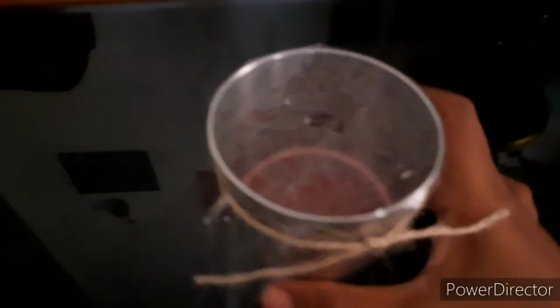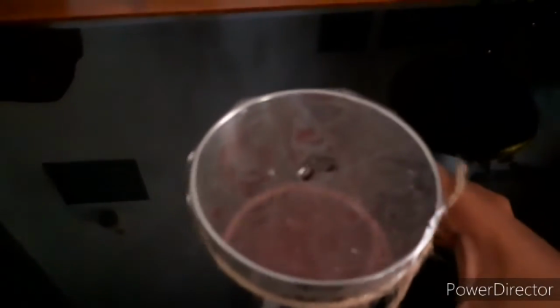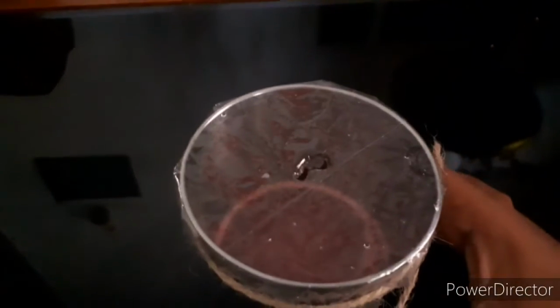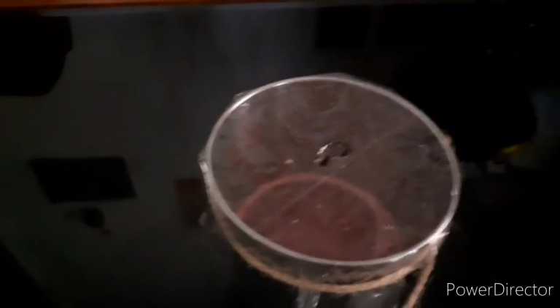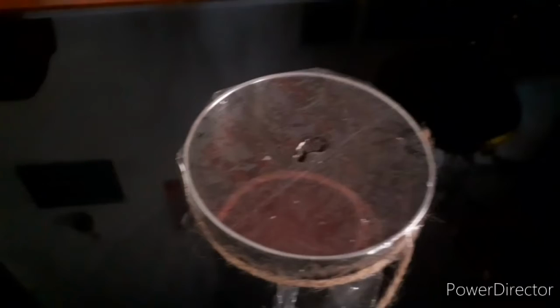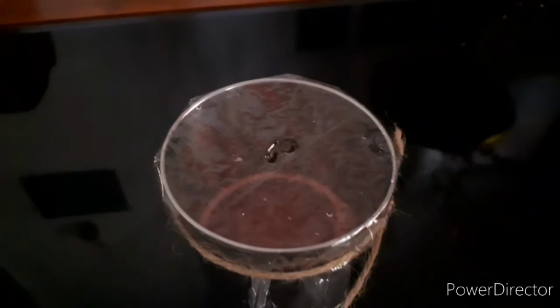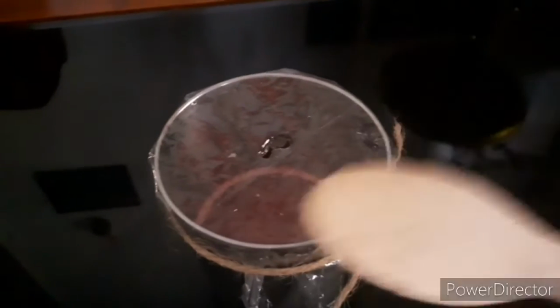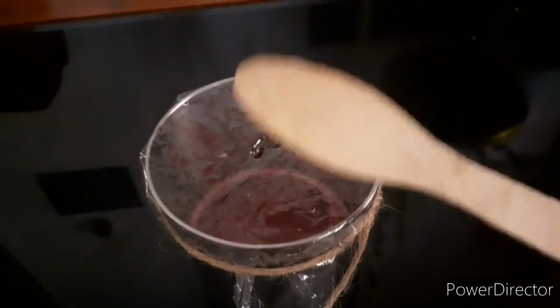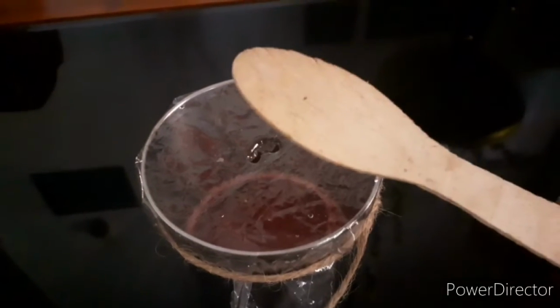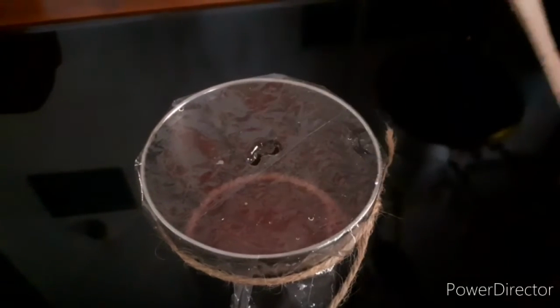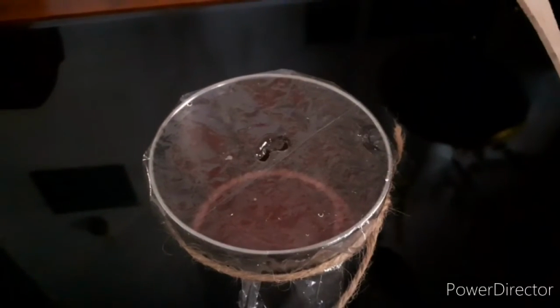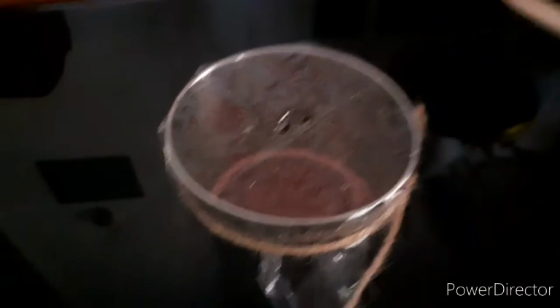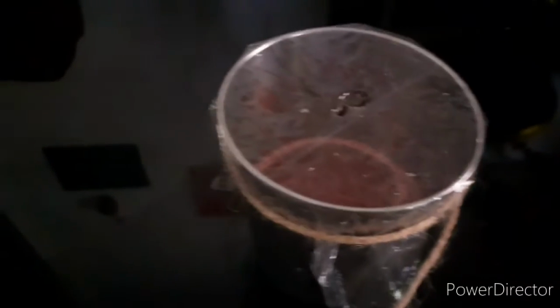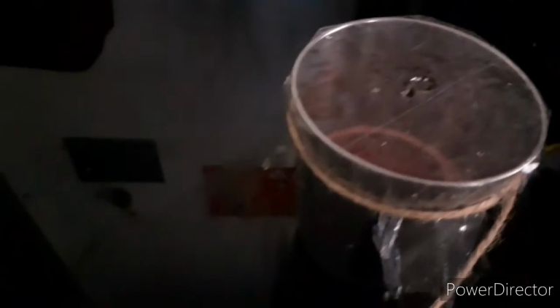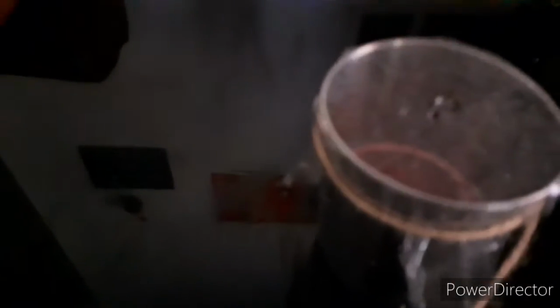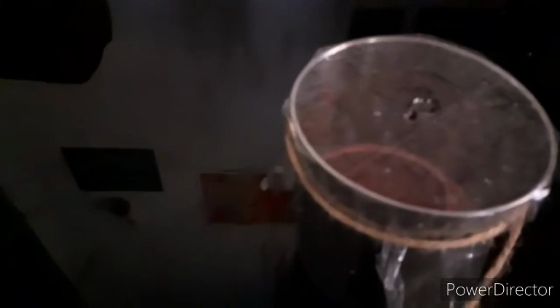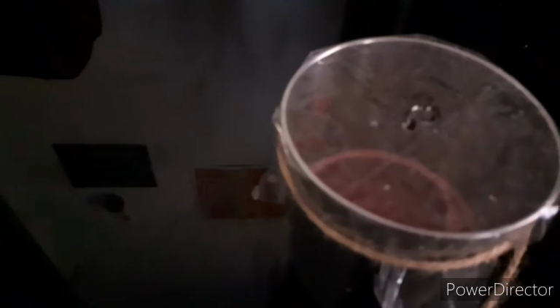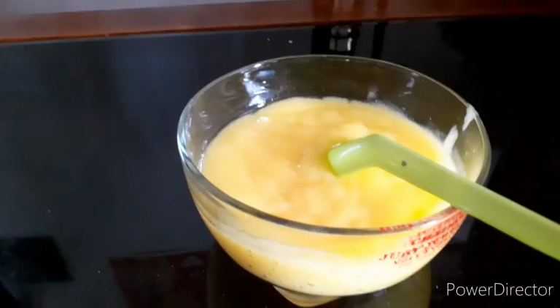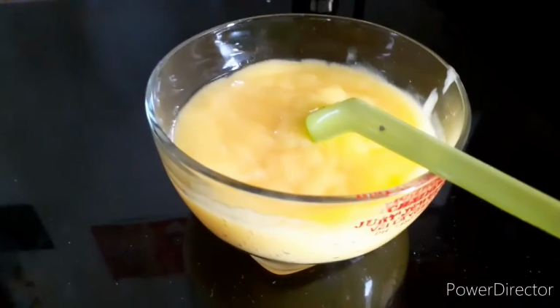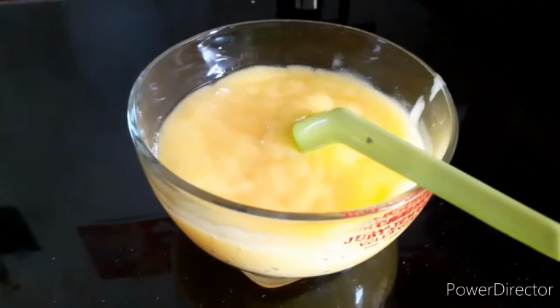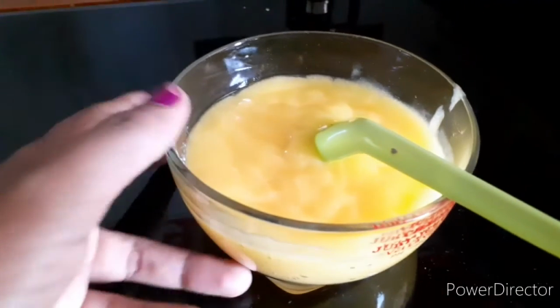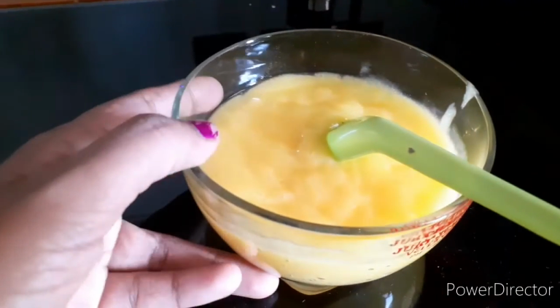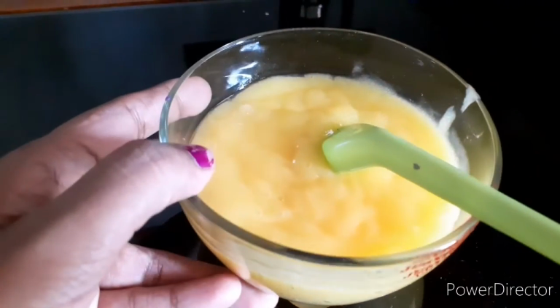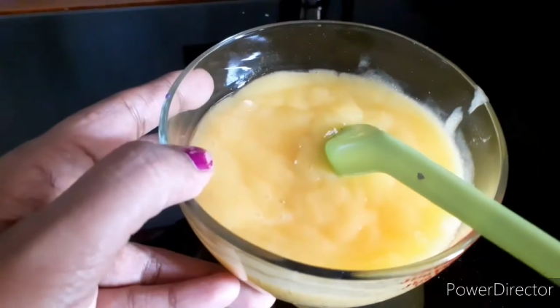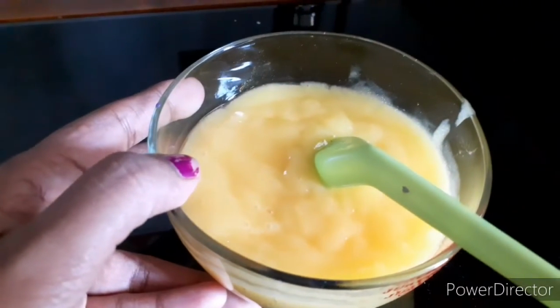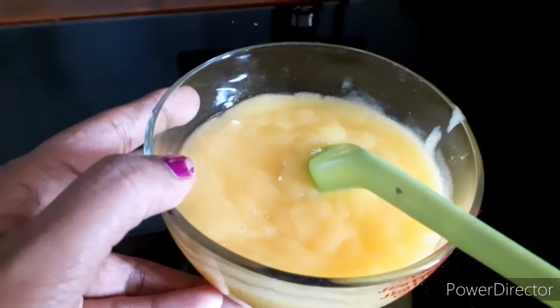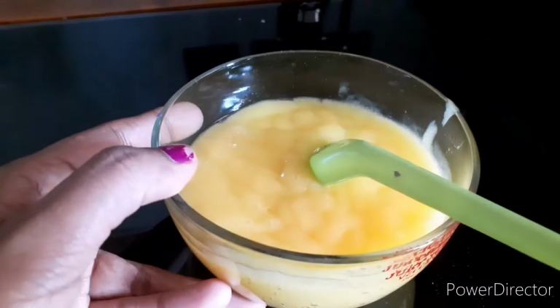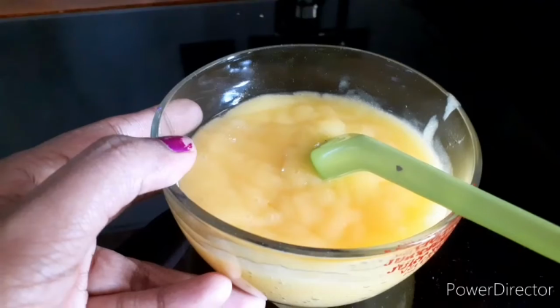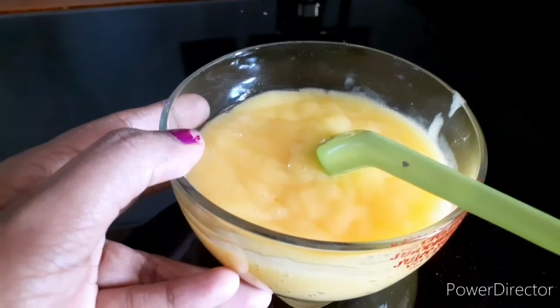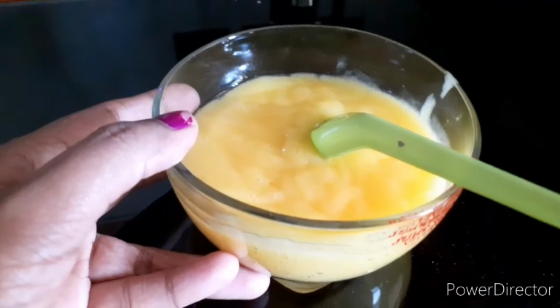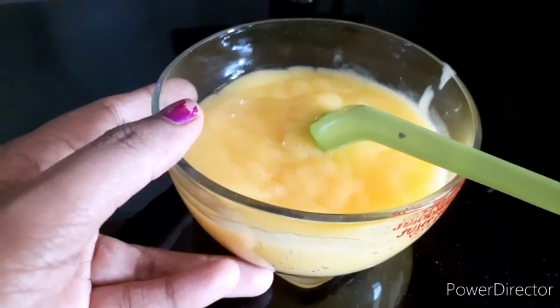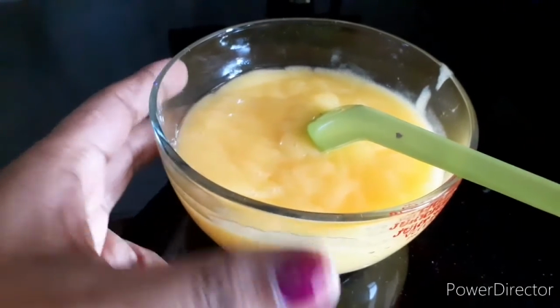I am going to add a spoon, add some salt, squeeze the water, and put it in the freezer.